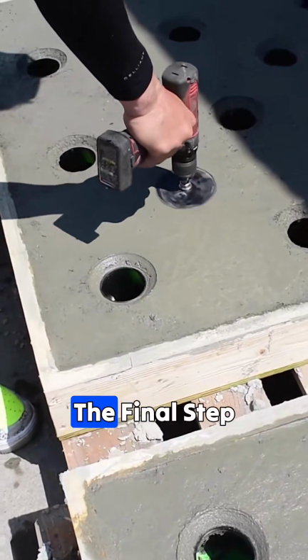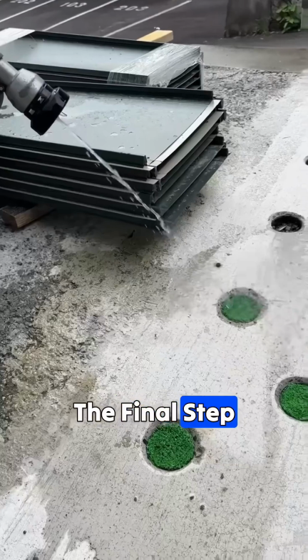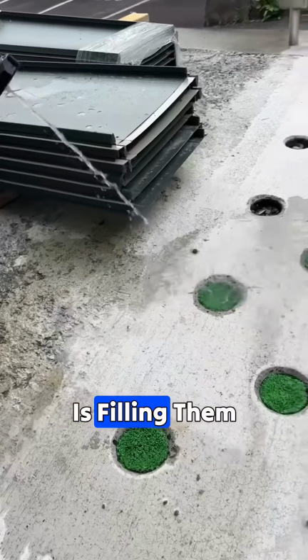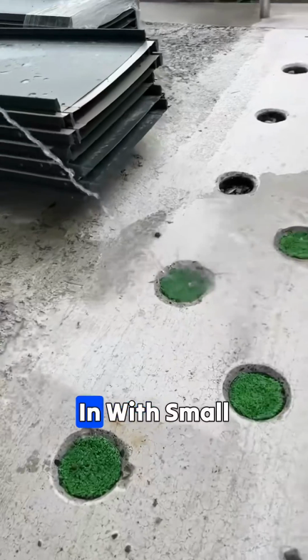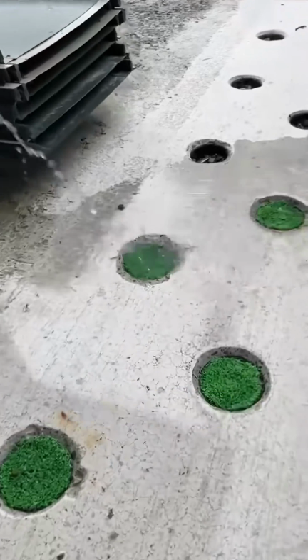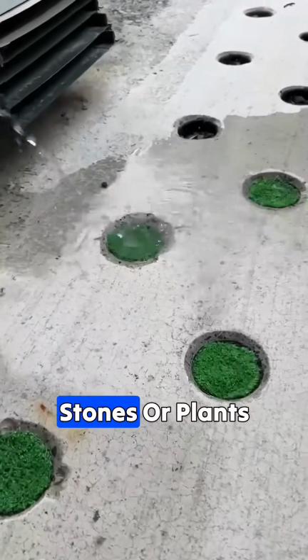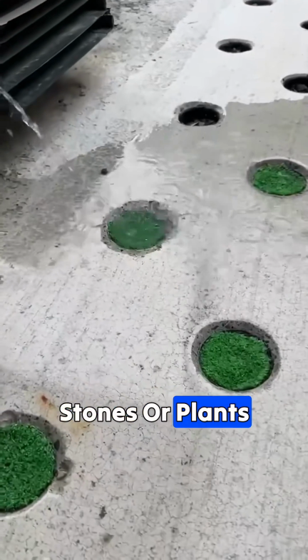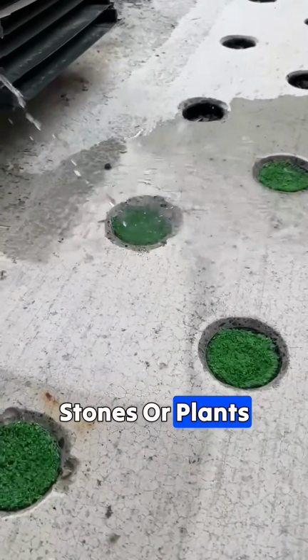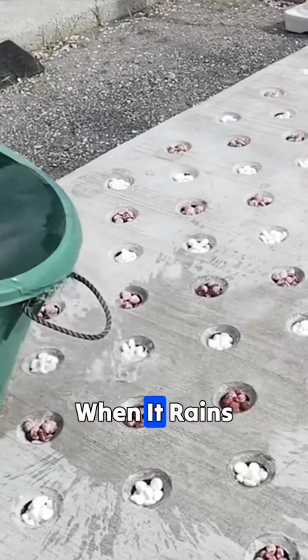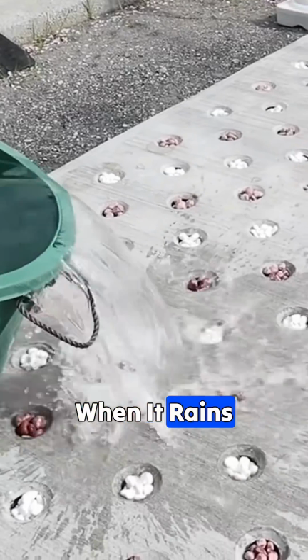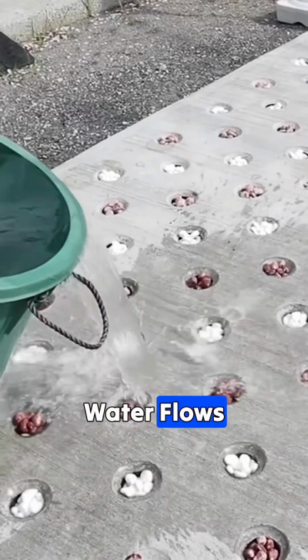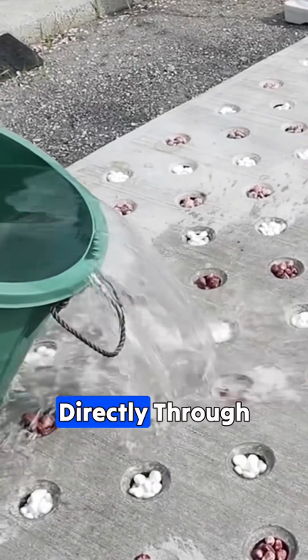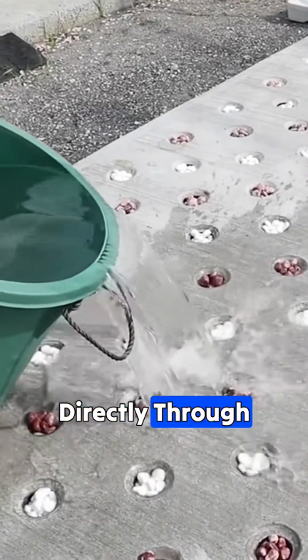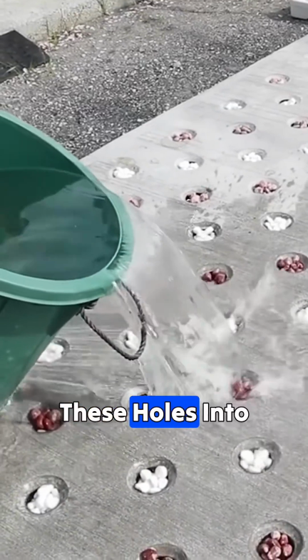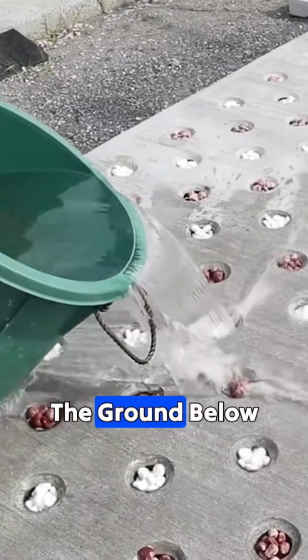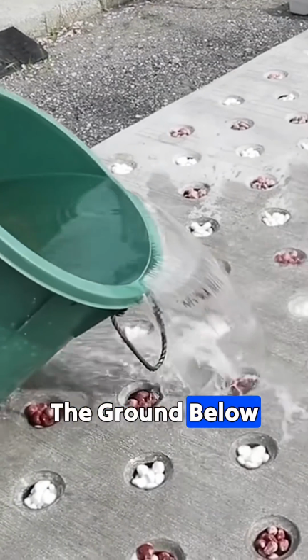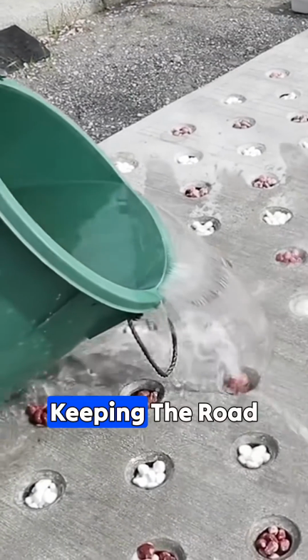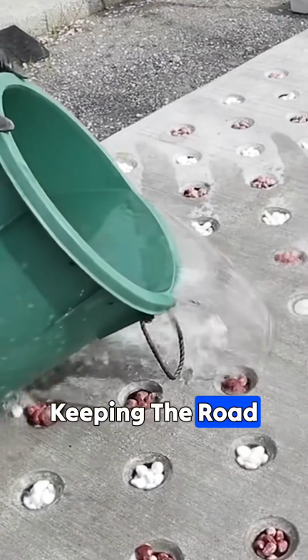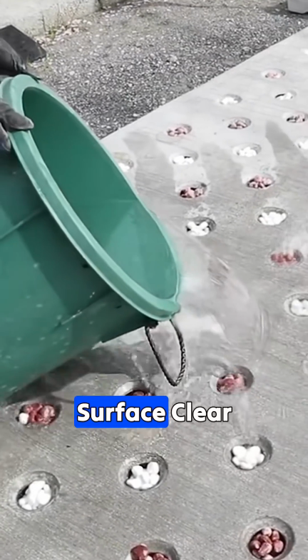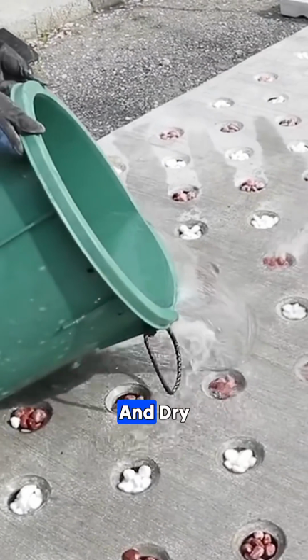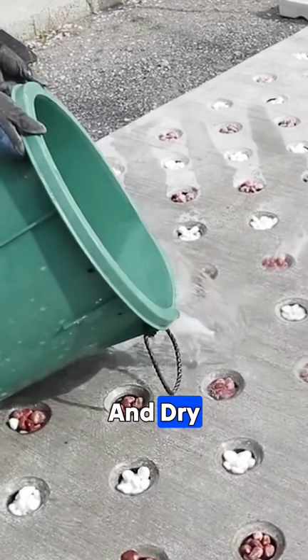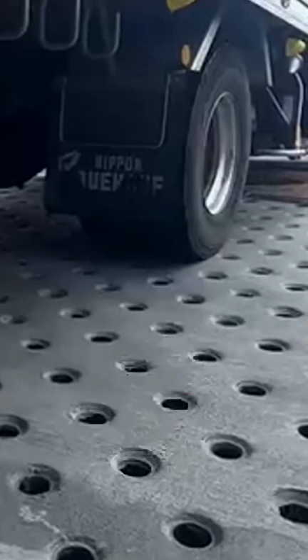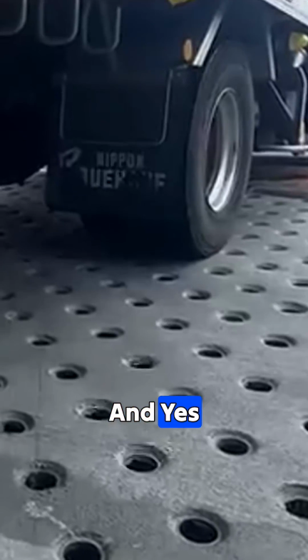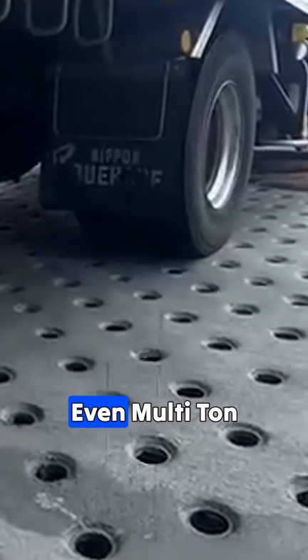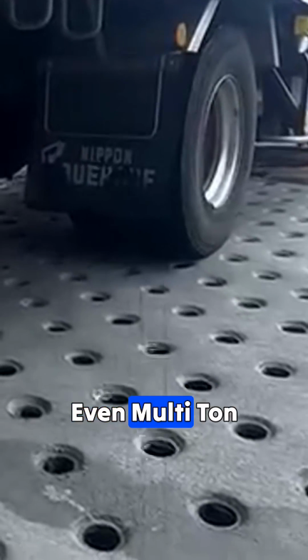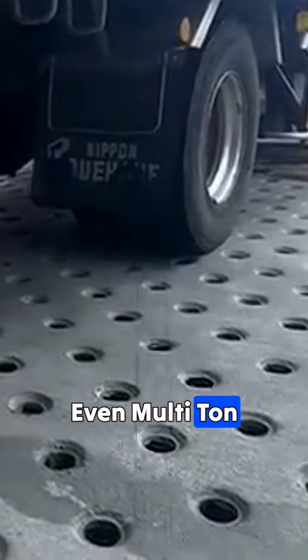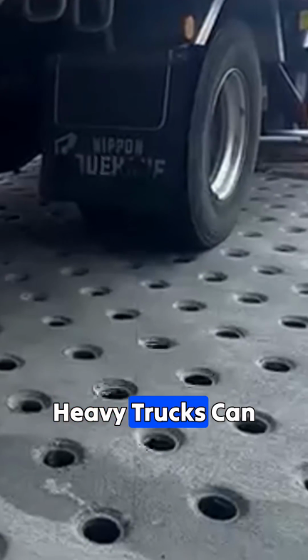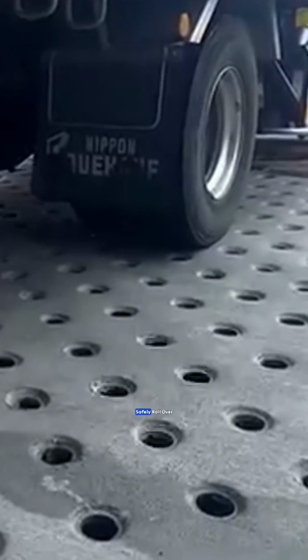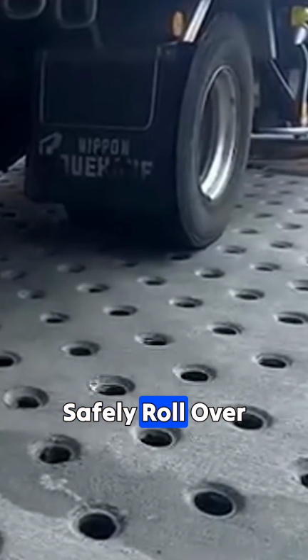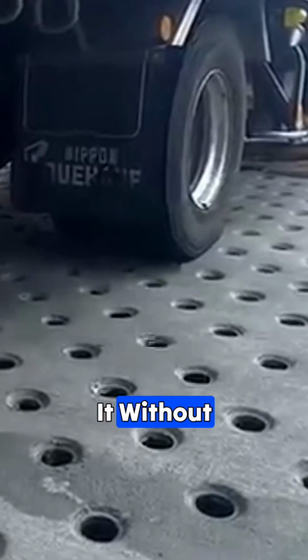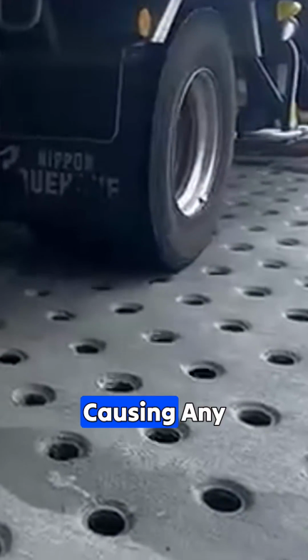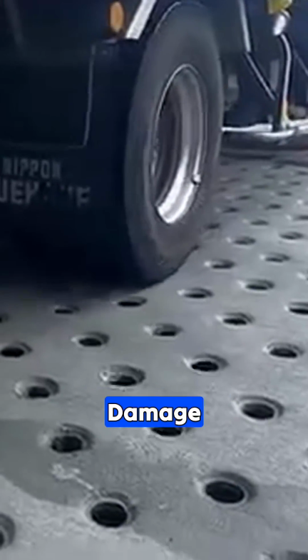The final step is filling the holes with small stones or plants. When it rains, water flows directly through these holes into the ground below, keeping the road surface clear and dry. Even multi-ton heavy trucks can safely roll over it without causing any damage.